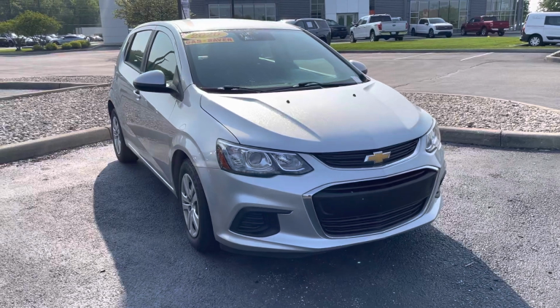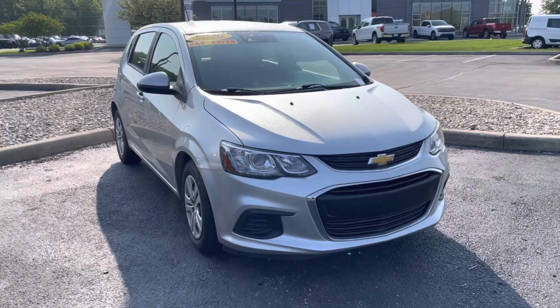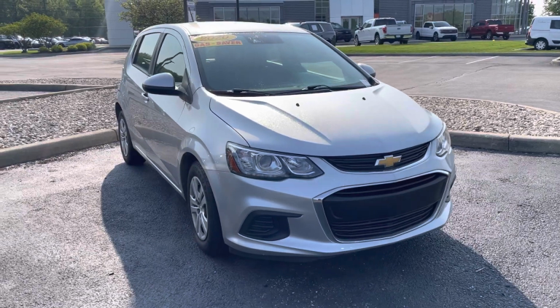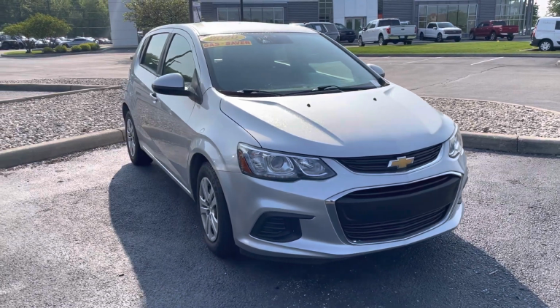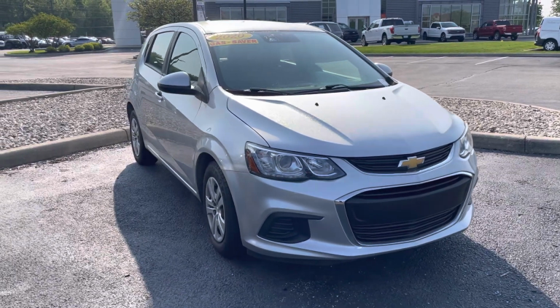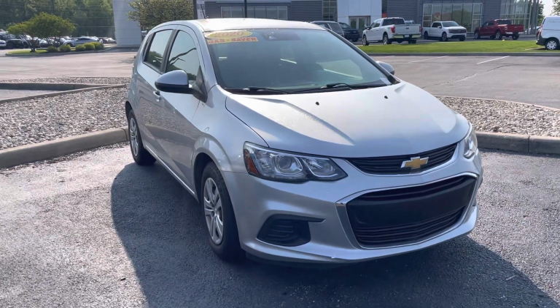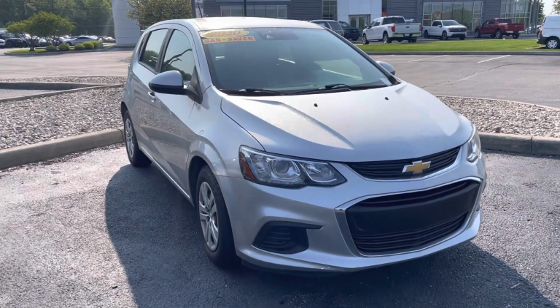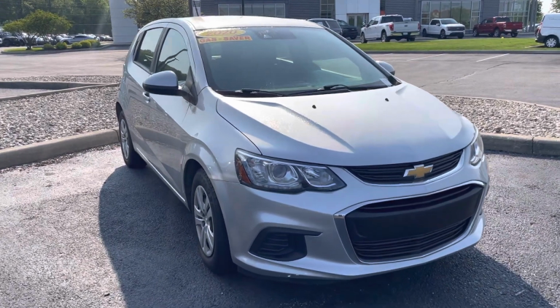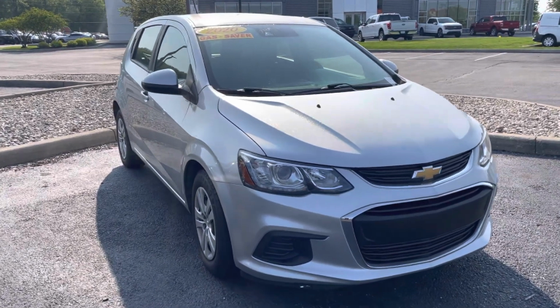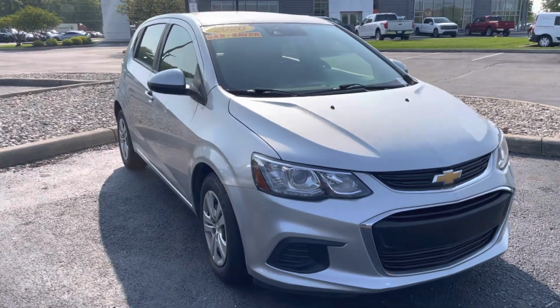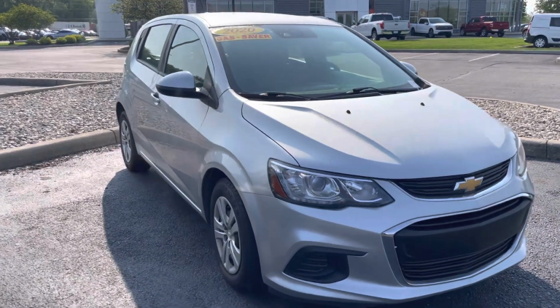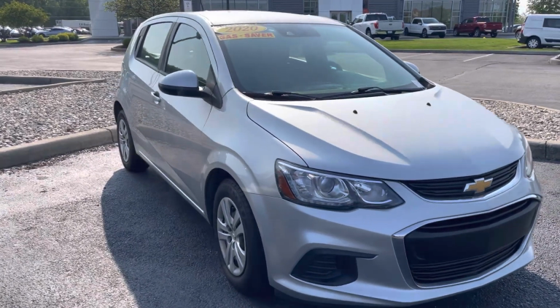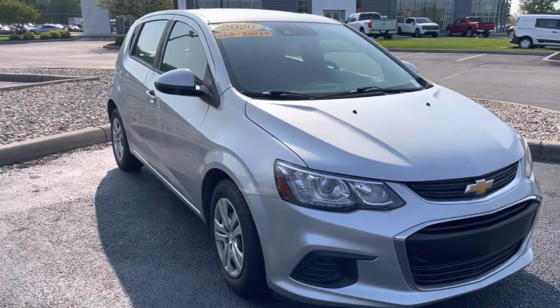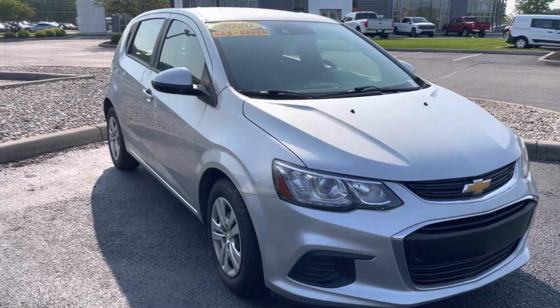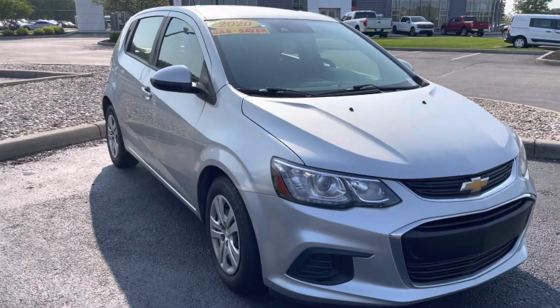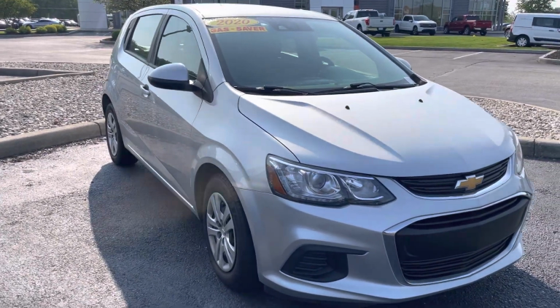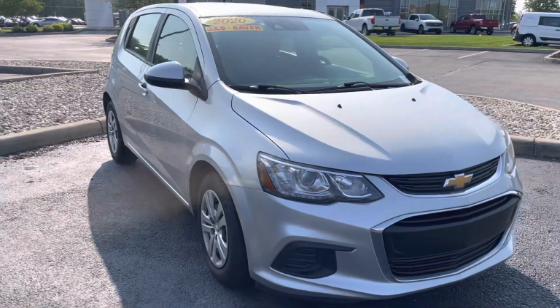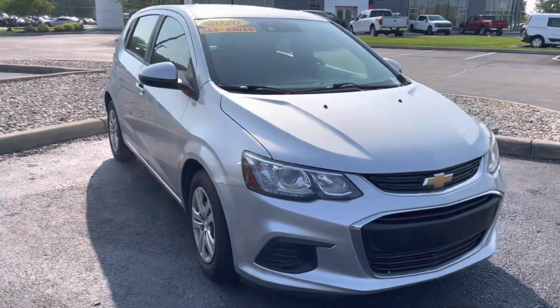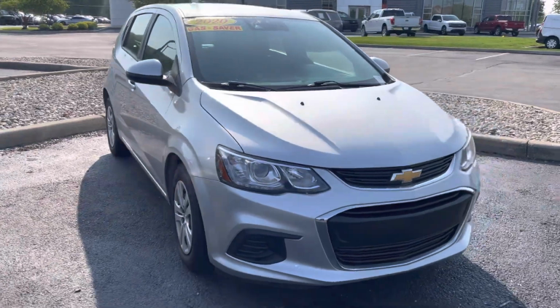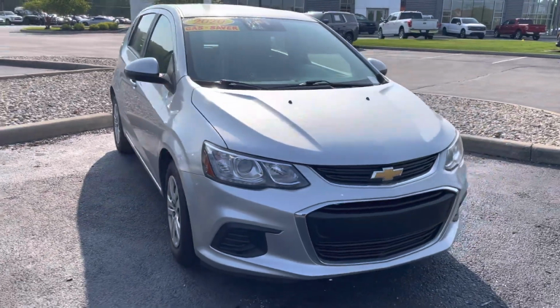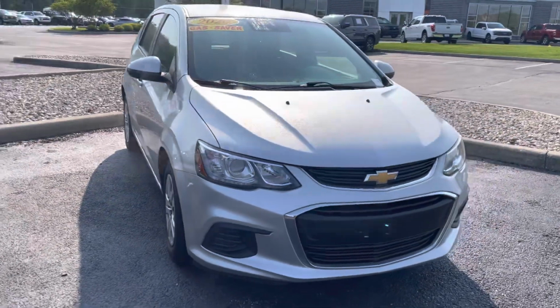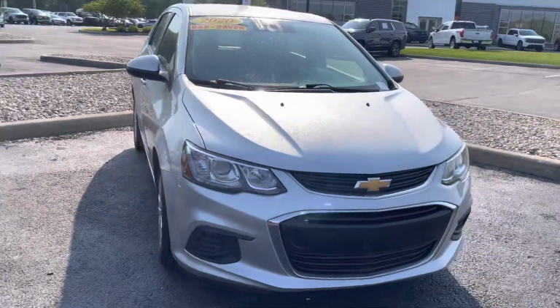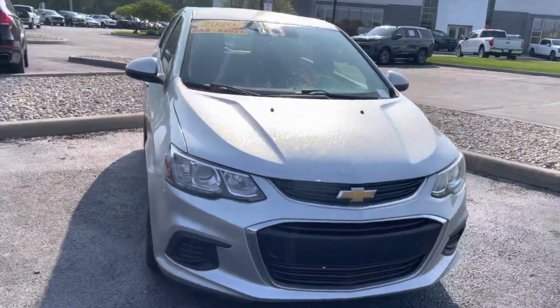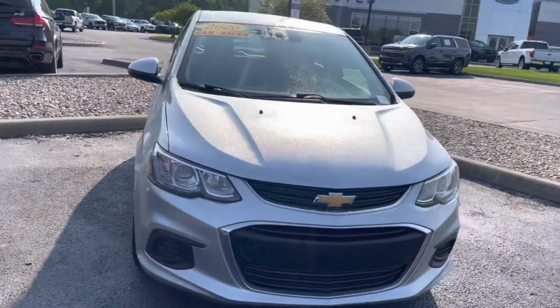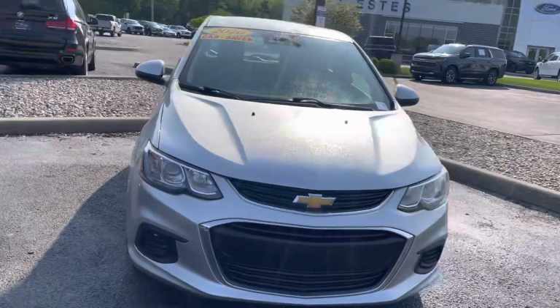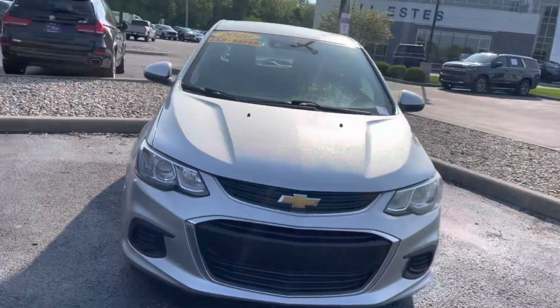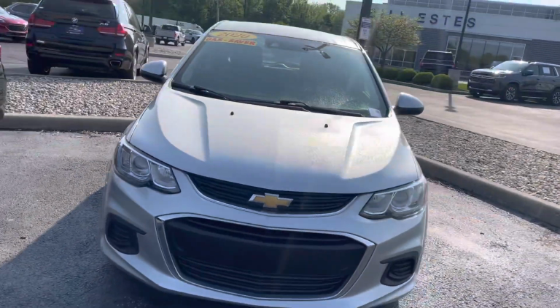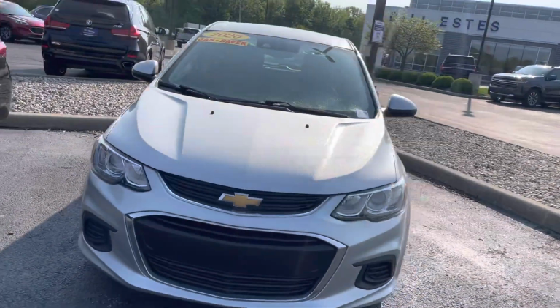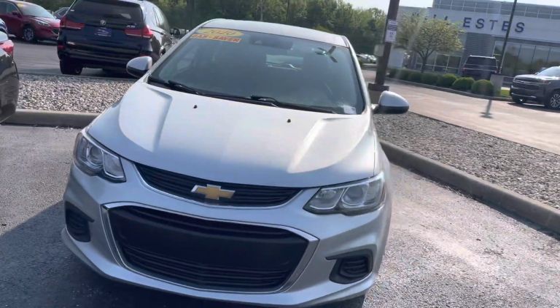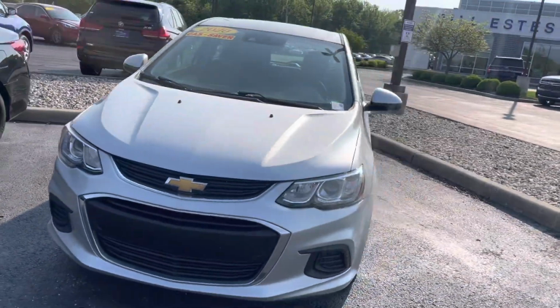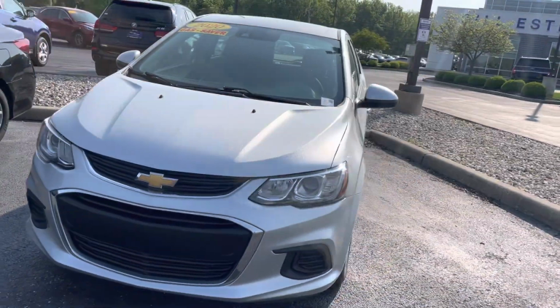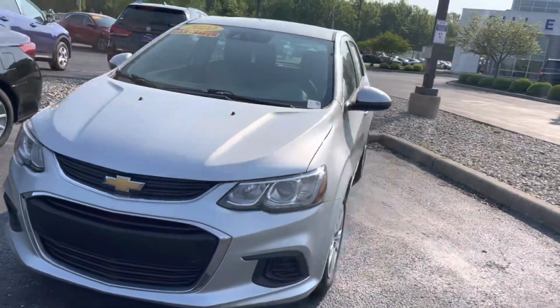Hey Linda, this is JB with Bill Estes Ford. This is the 2020 Chevy Sonic that you had expressed interest in online. I wanted to give you a quick walk around tour of the car.